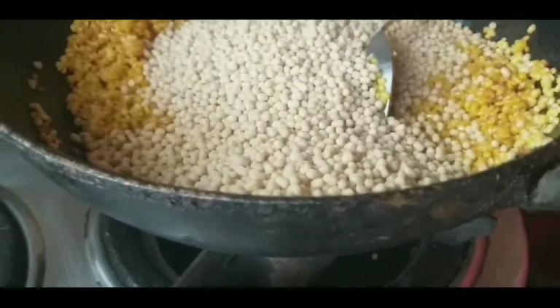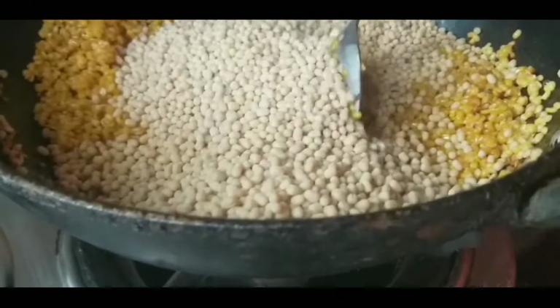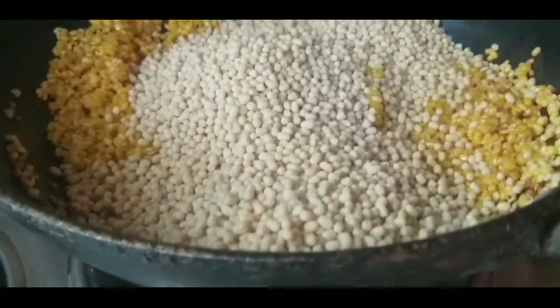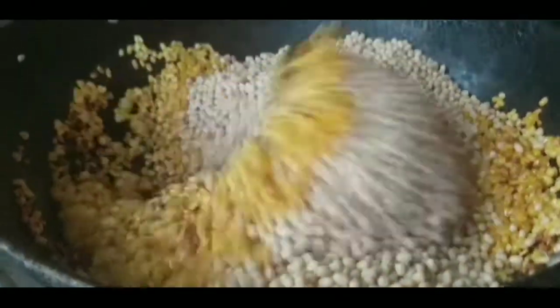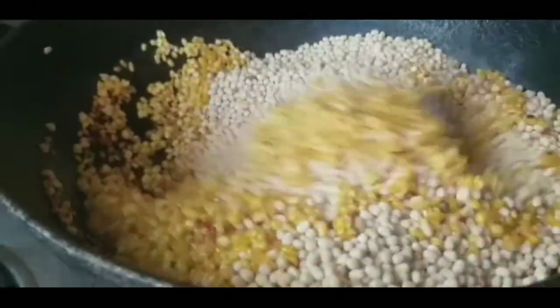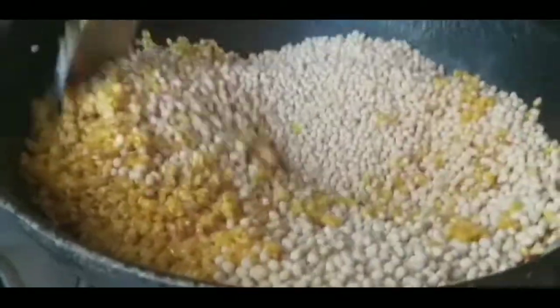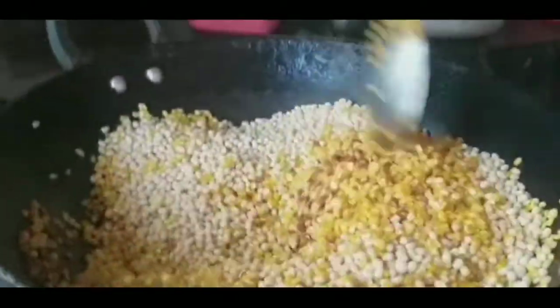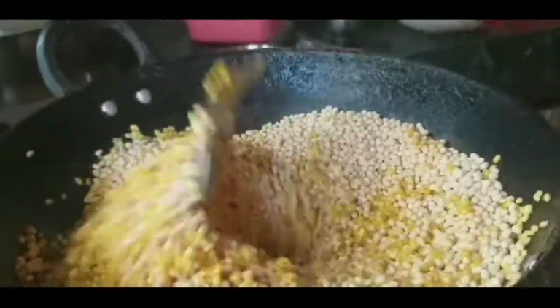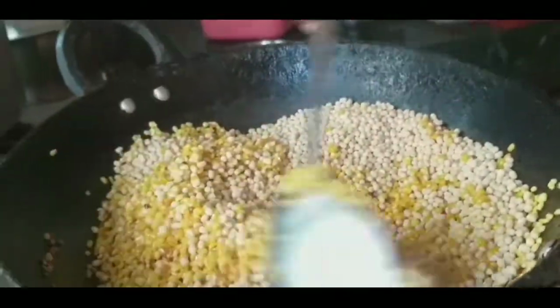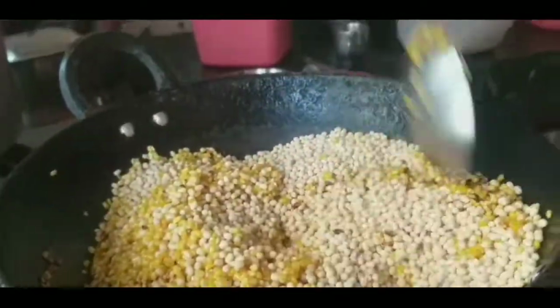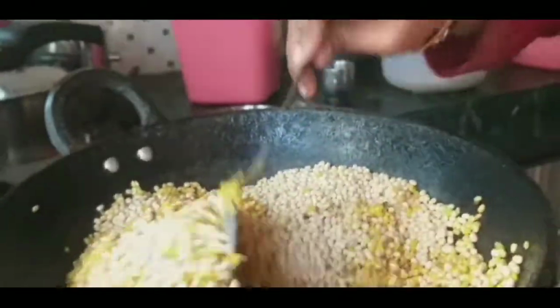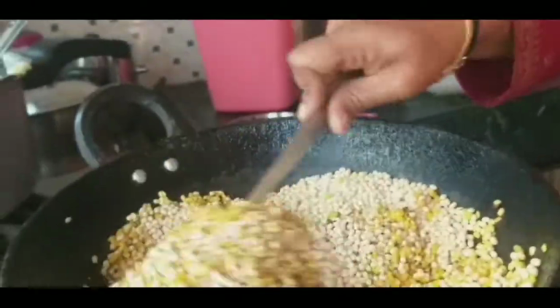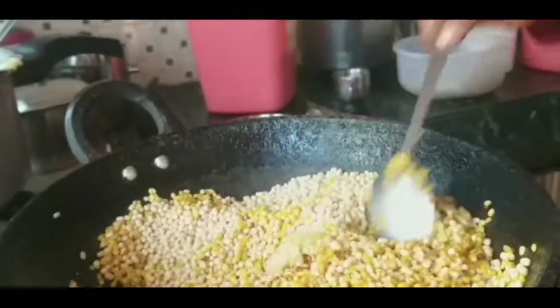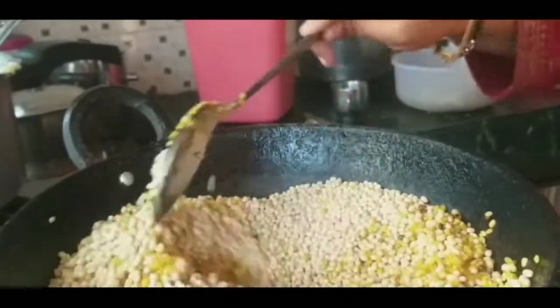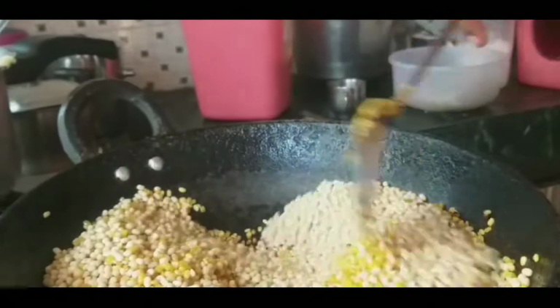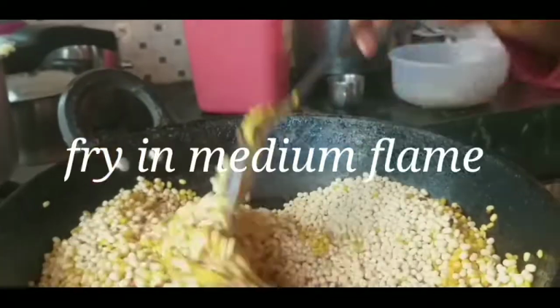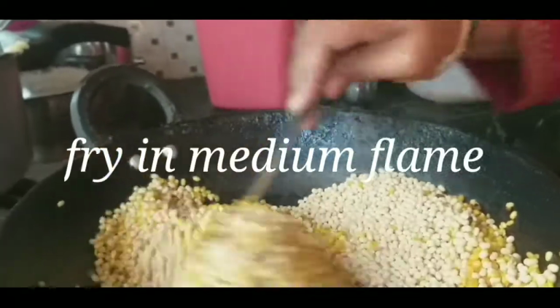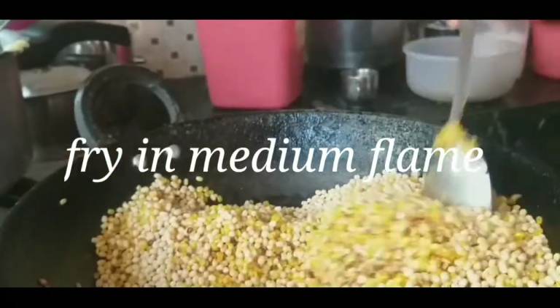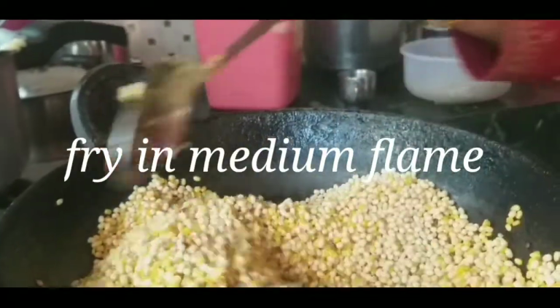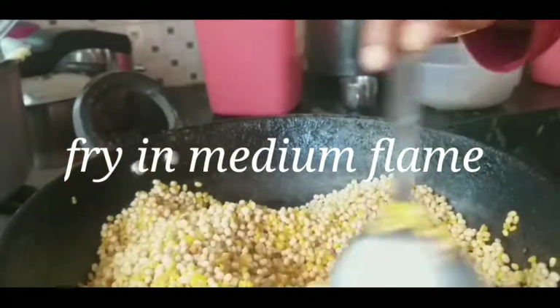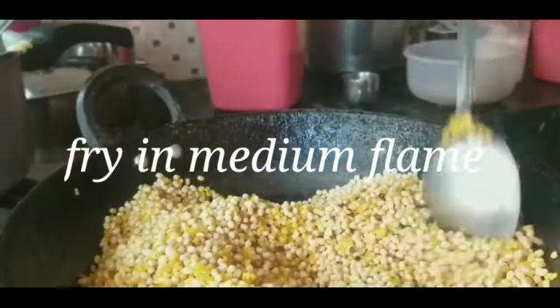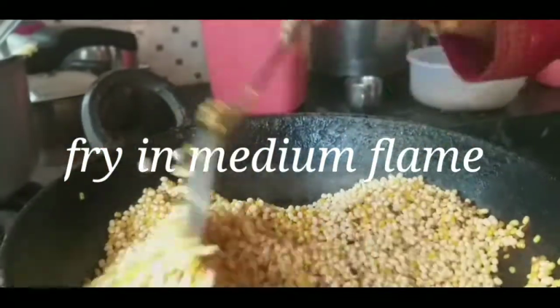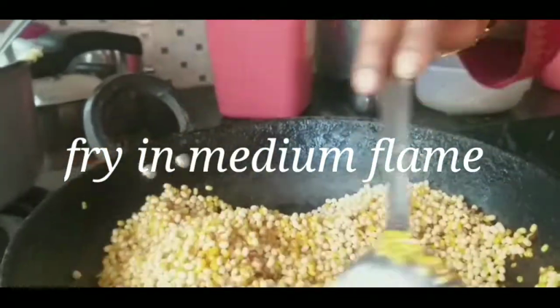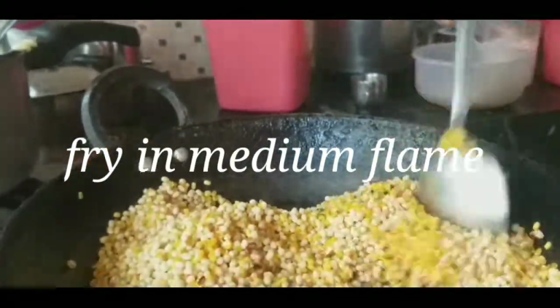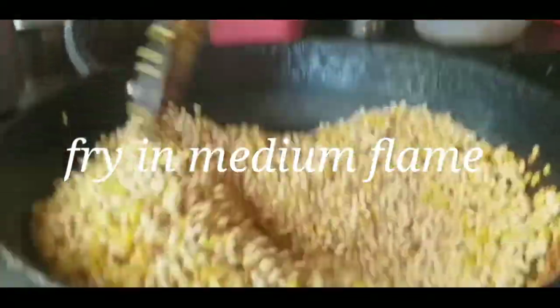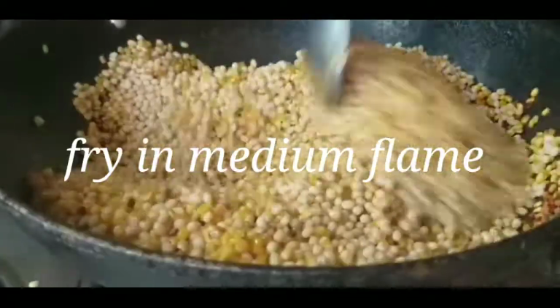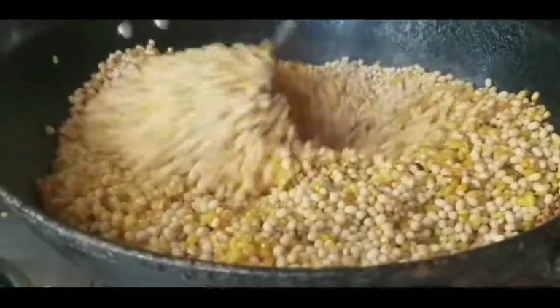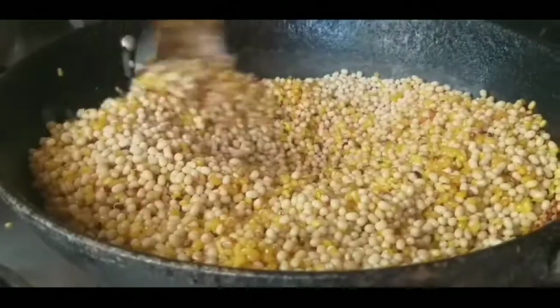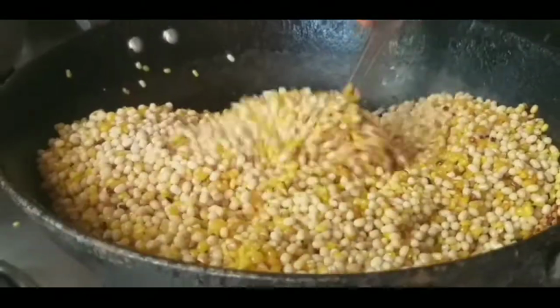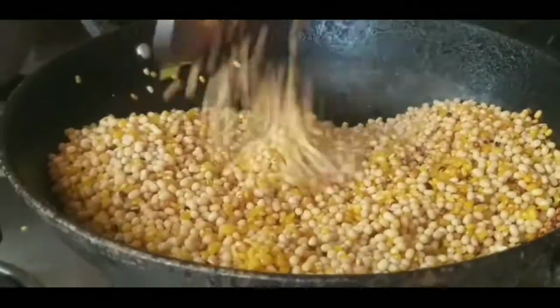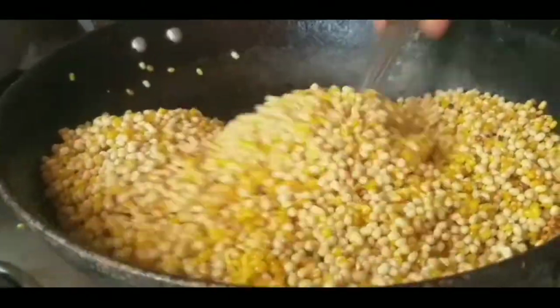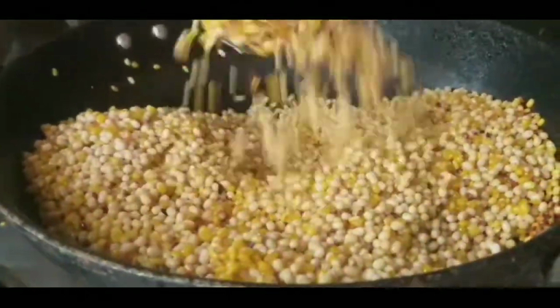I am going to mix it up in medium flame and fry it up in high flame. I am going to mix it up until golden brown and deep.